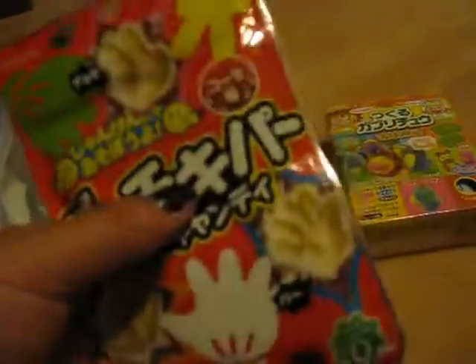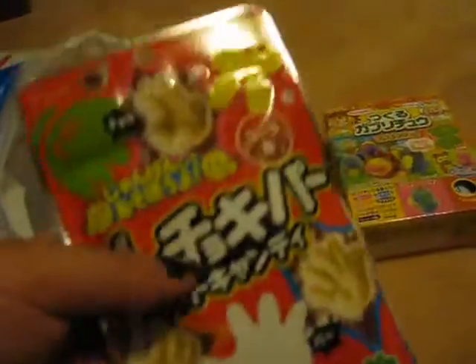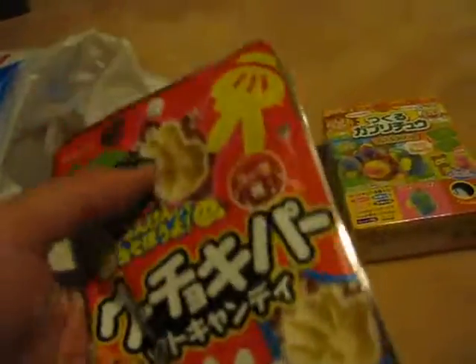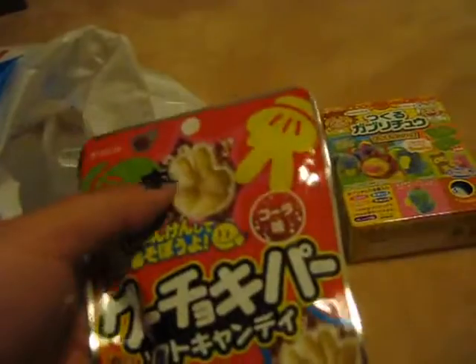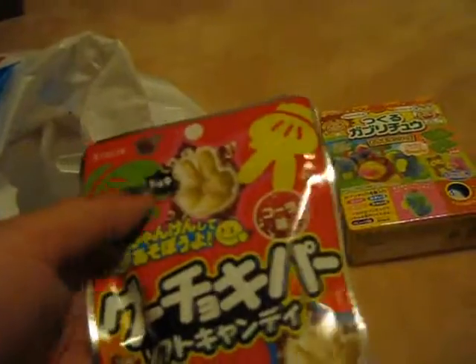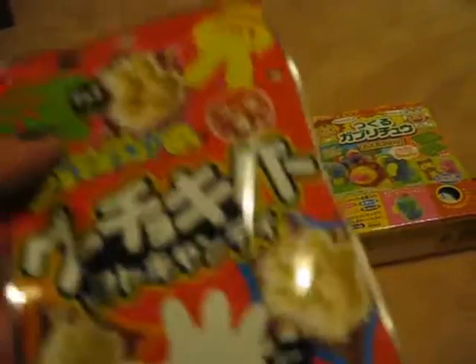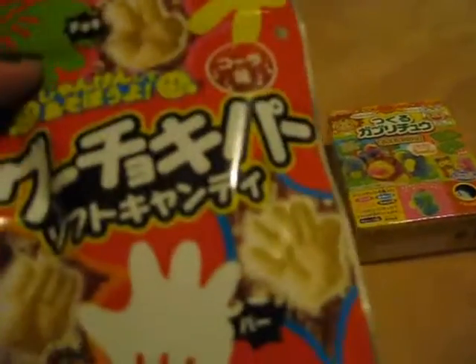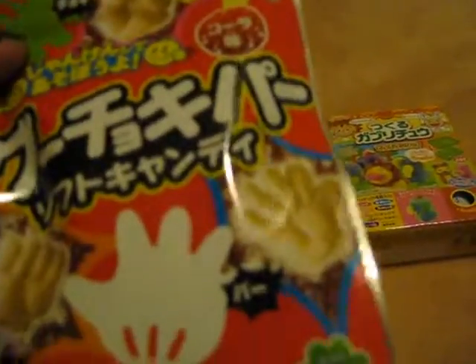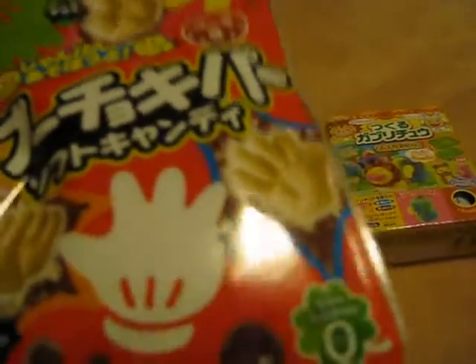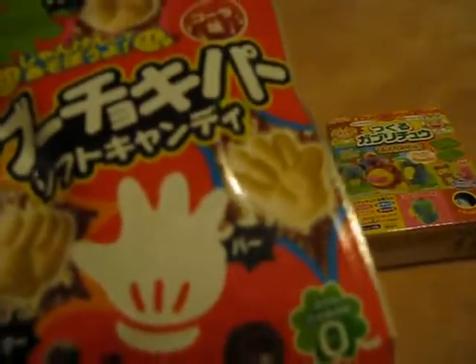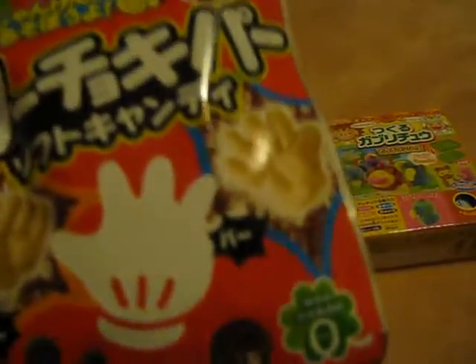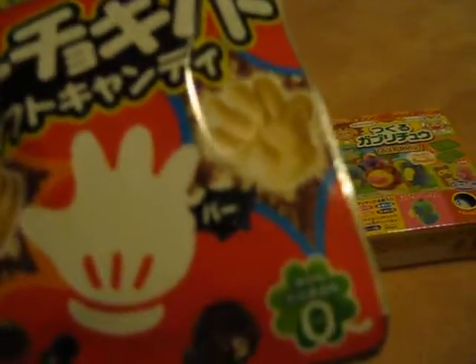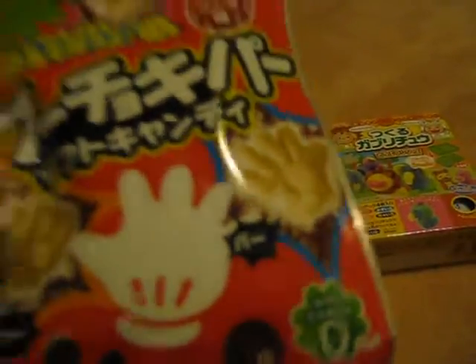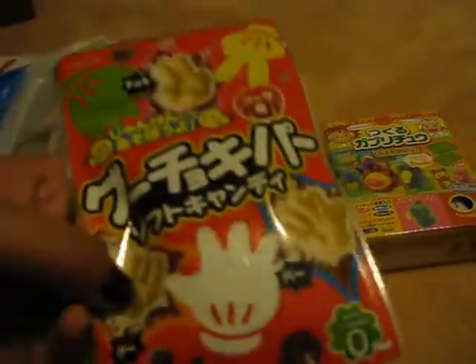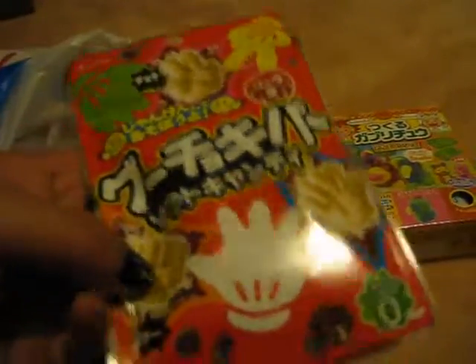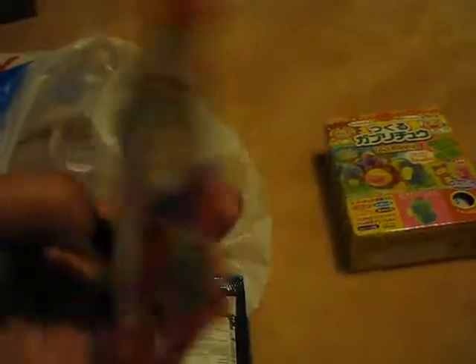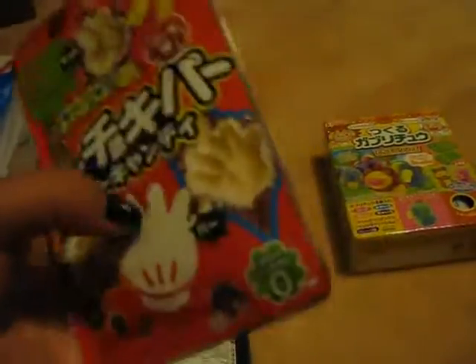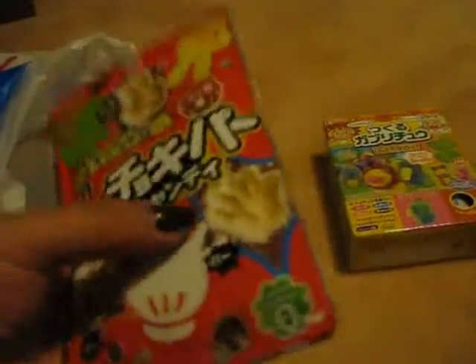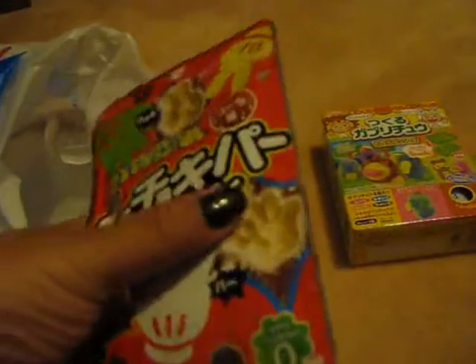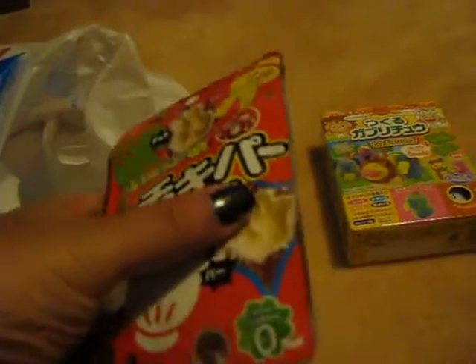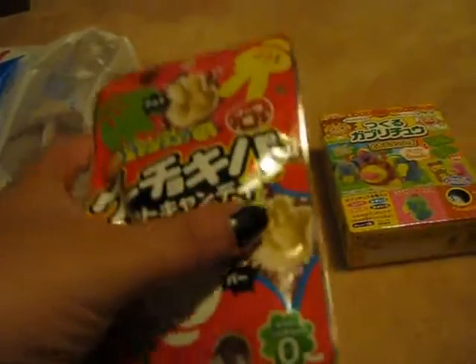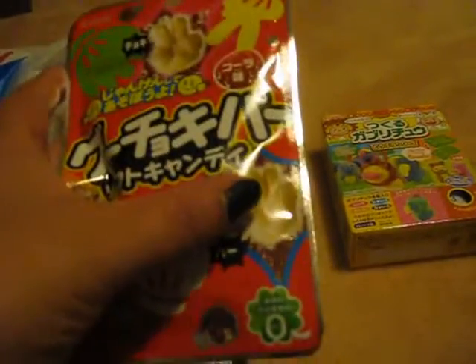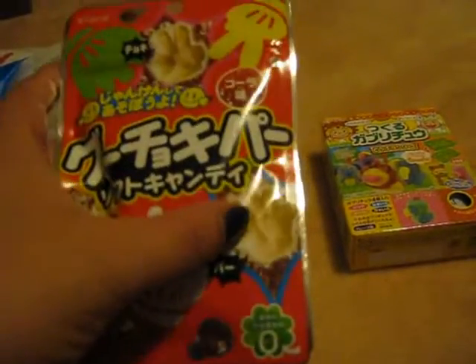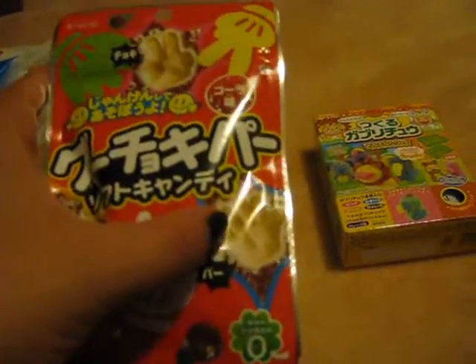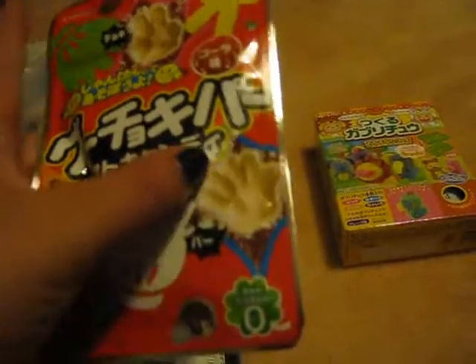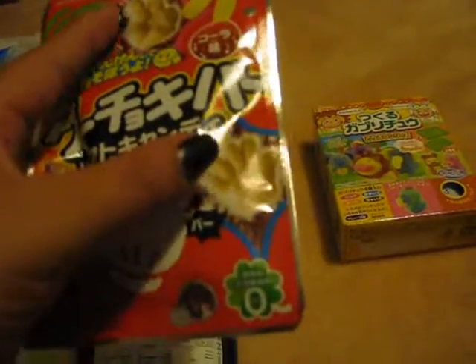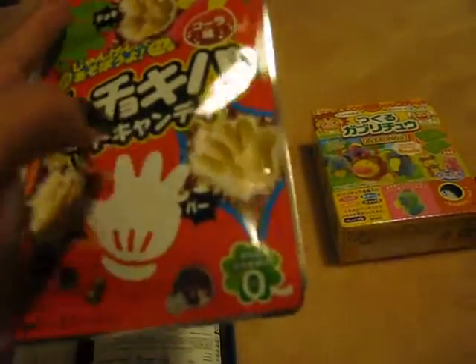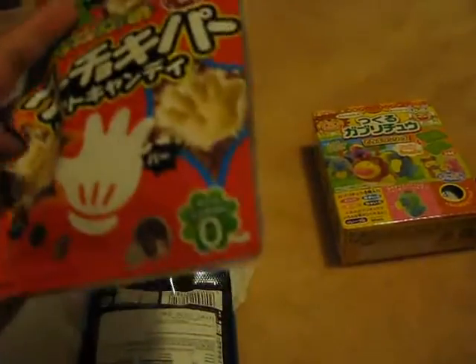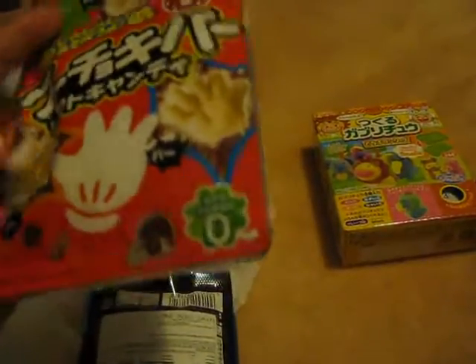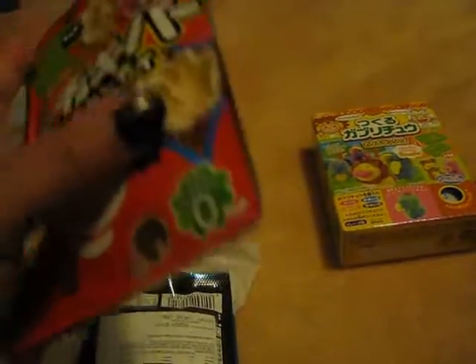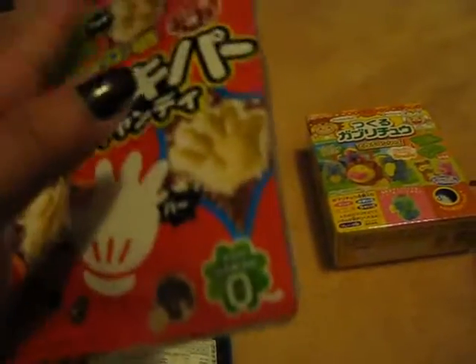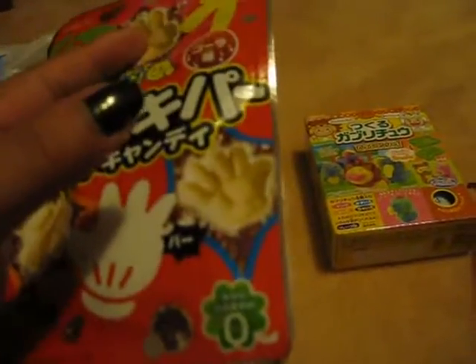I think this is the scissors. This one is rock and this one is paper. So rock, paper, scissors.